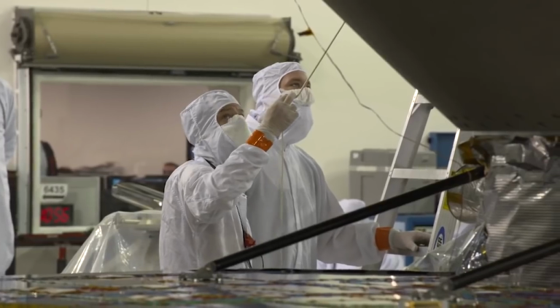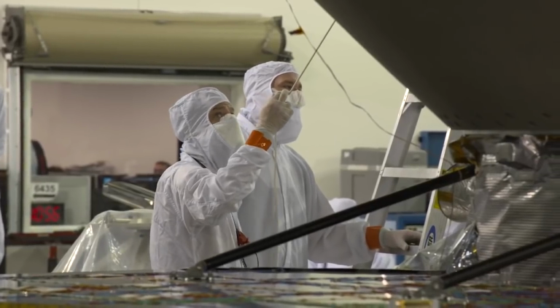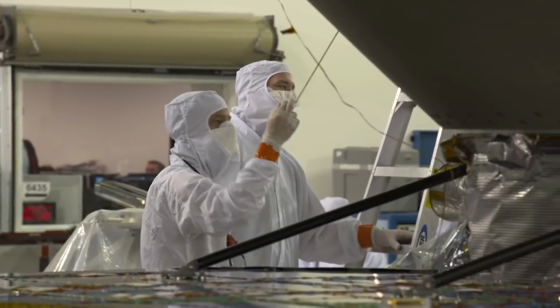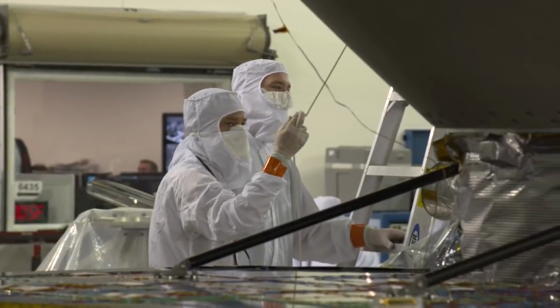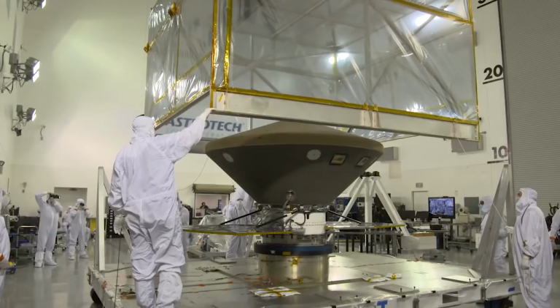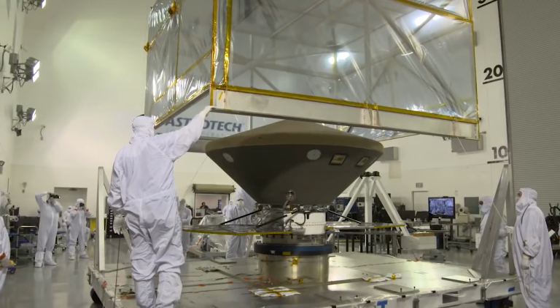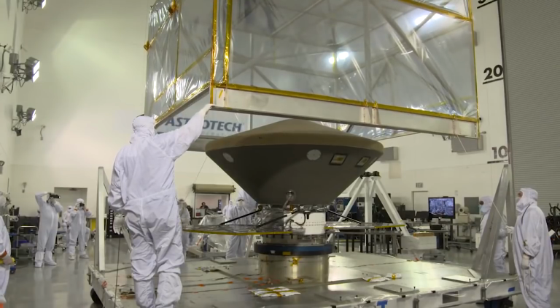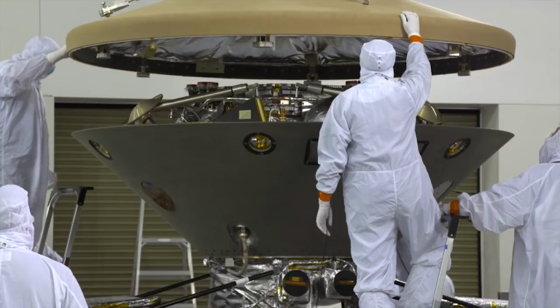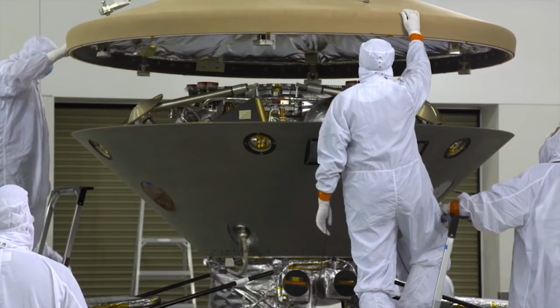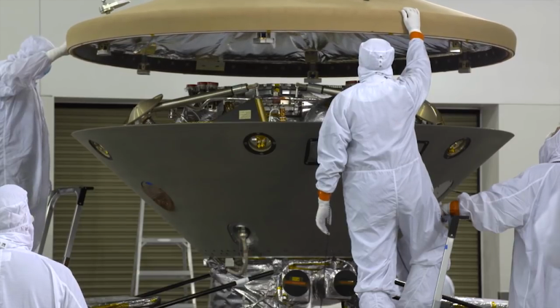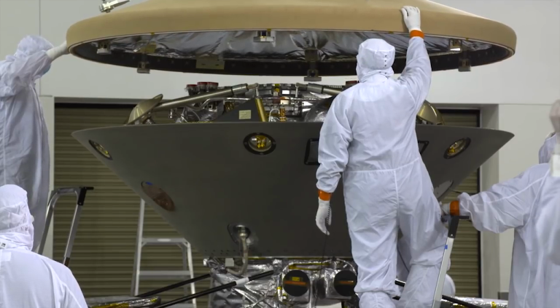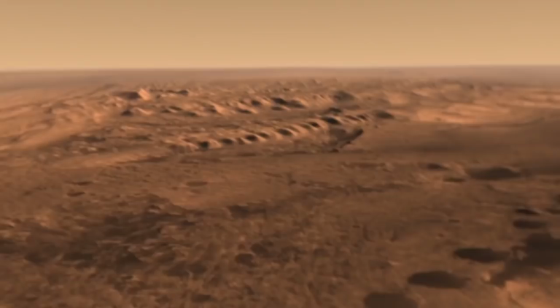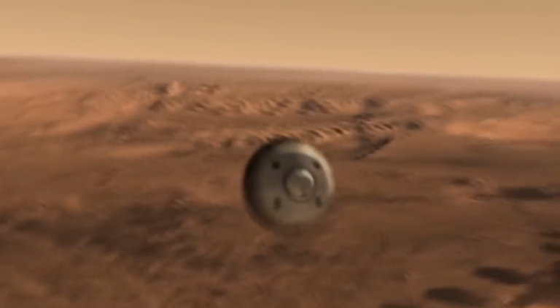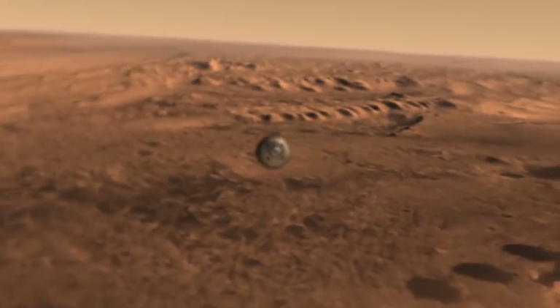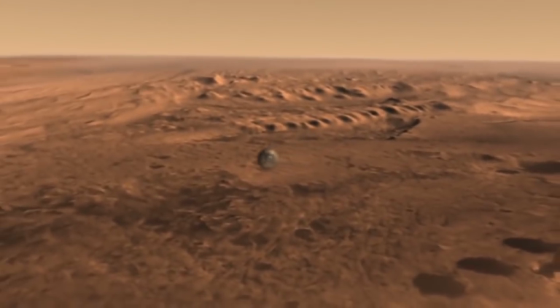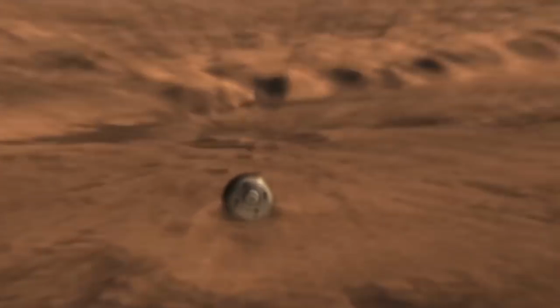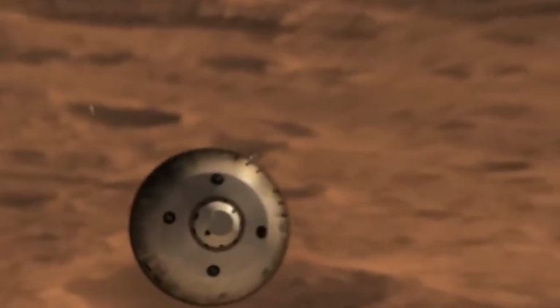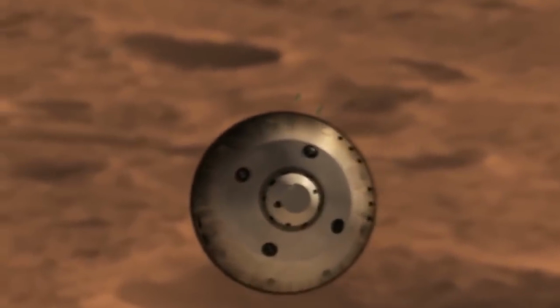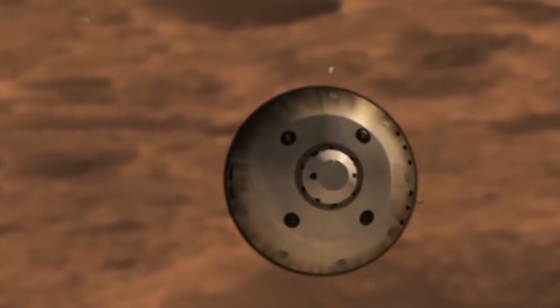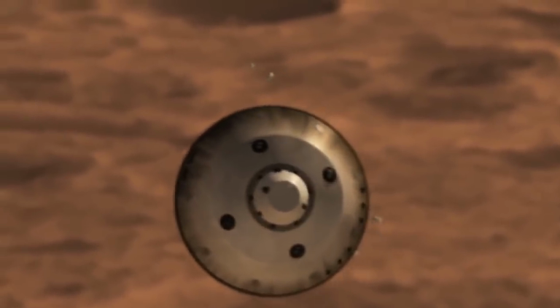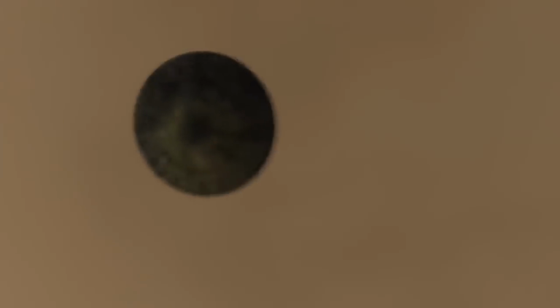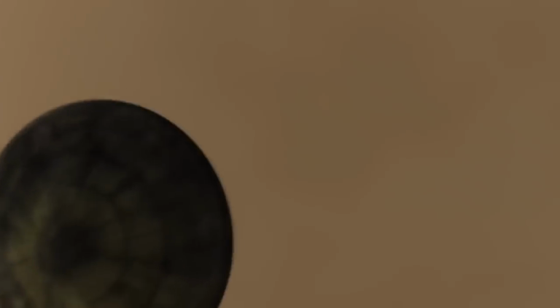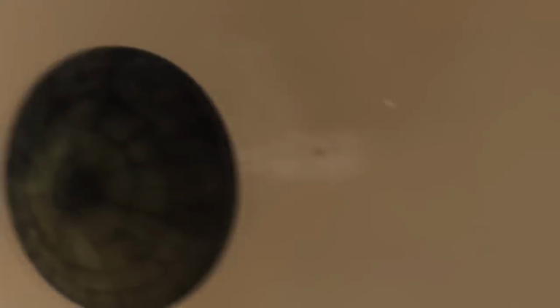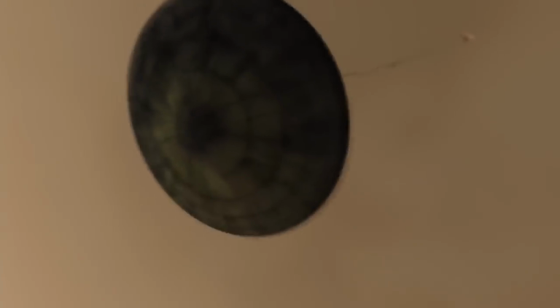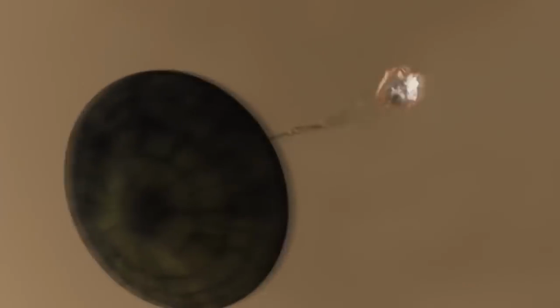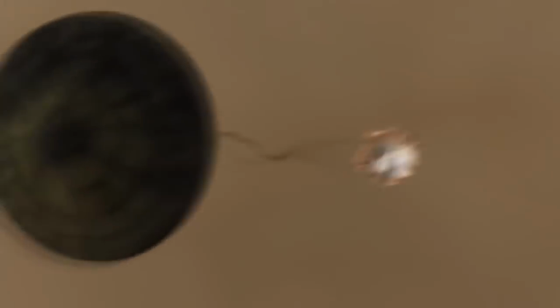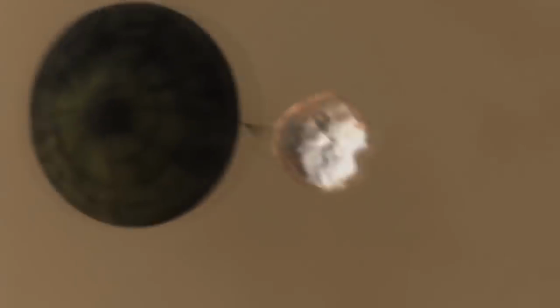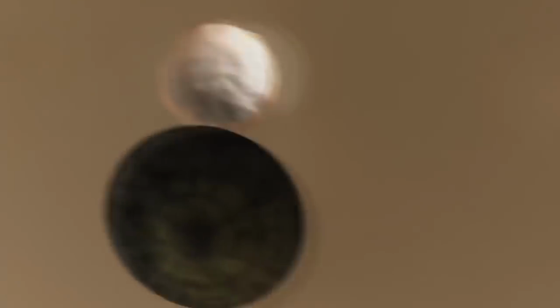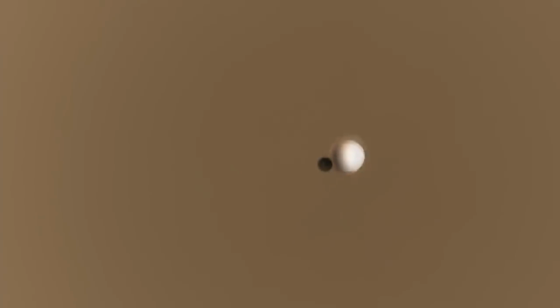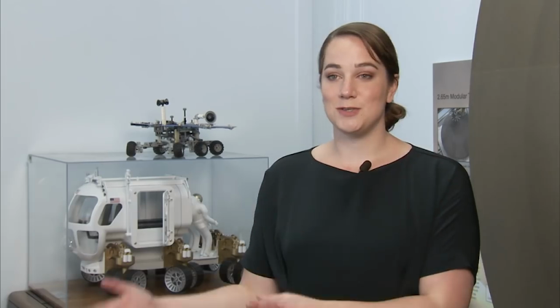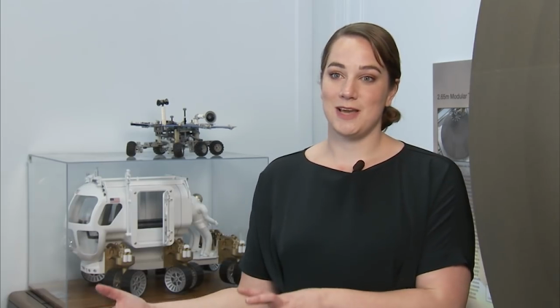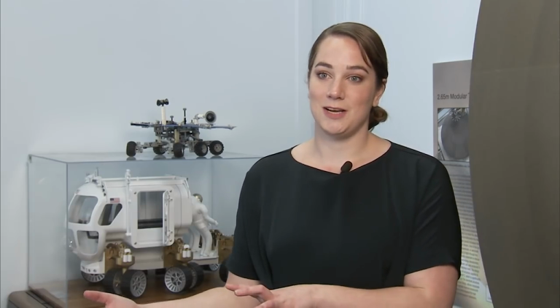That's all the information that we give back to the engineers and they use it to revise their designs. It's very exciting because every time we fly we're learning more about the design, we're learning more about the system, and we get to incorporate new technology into the next iteration.